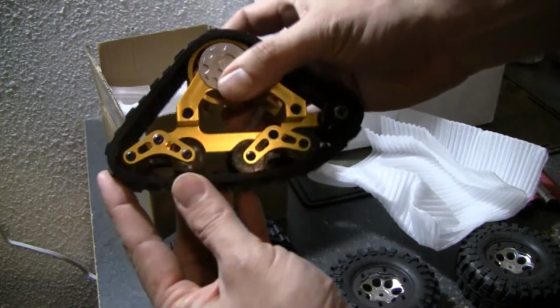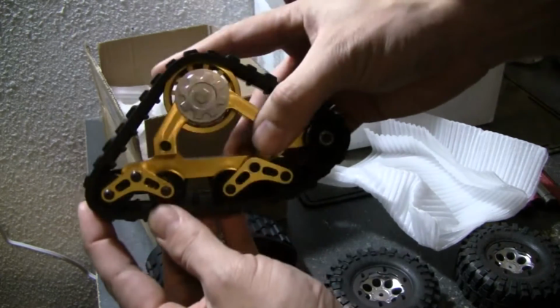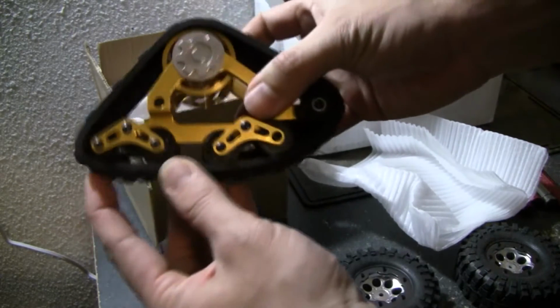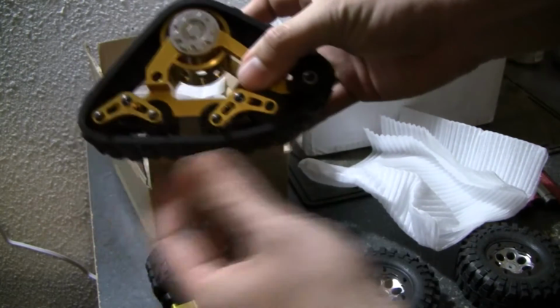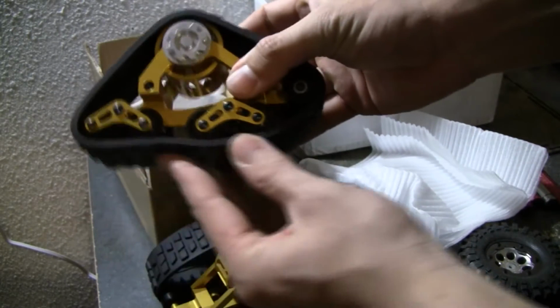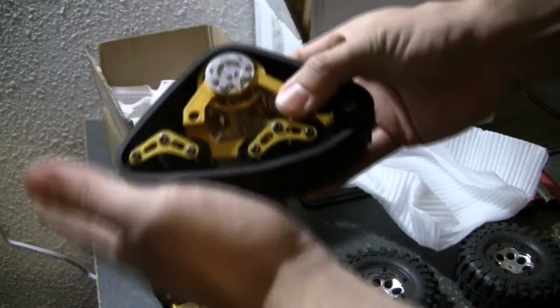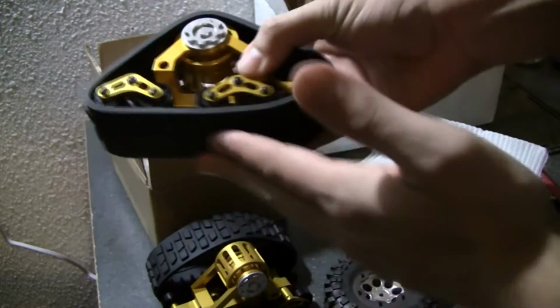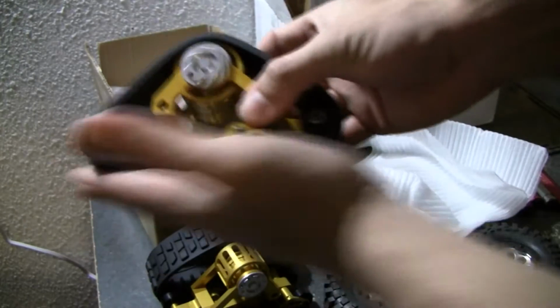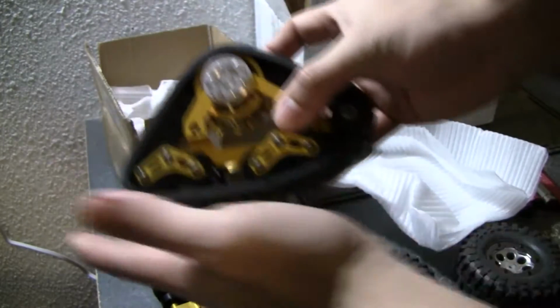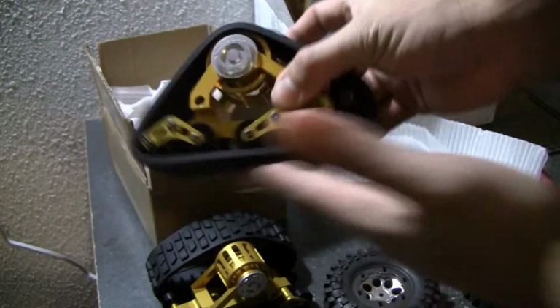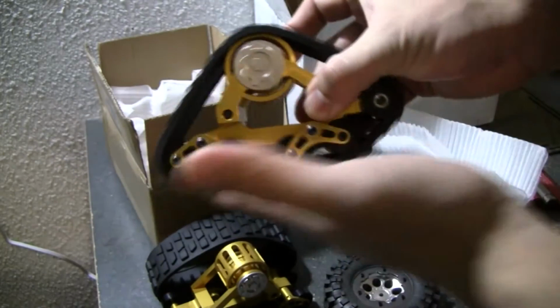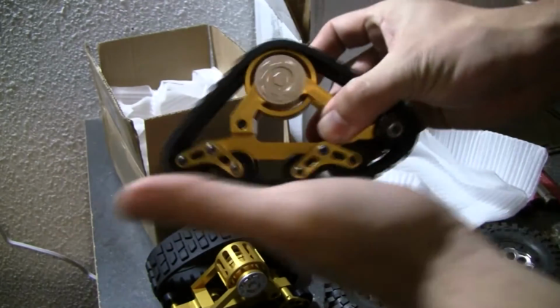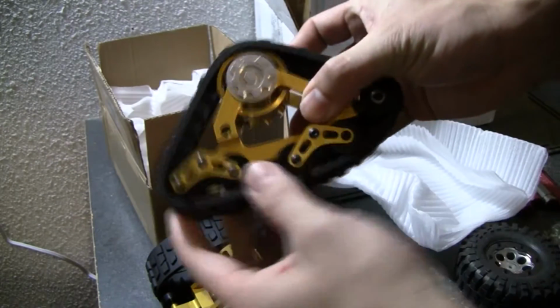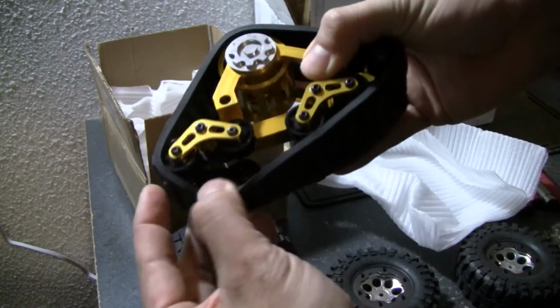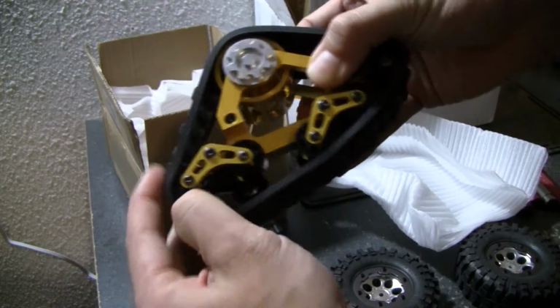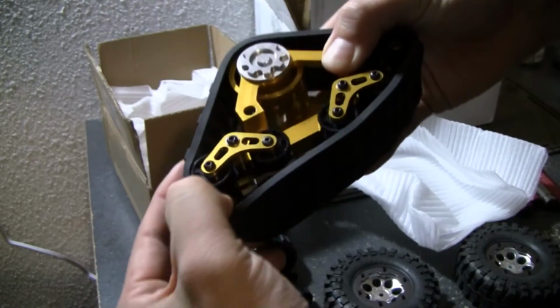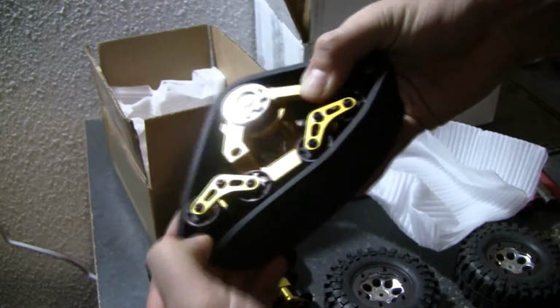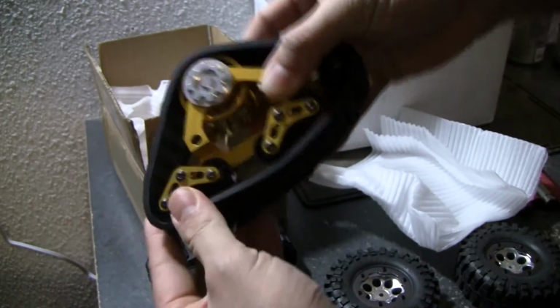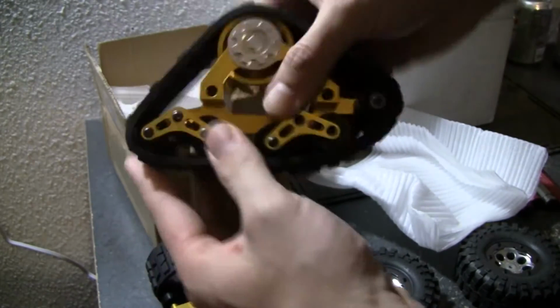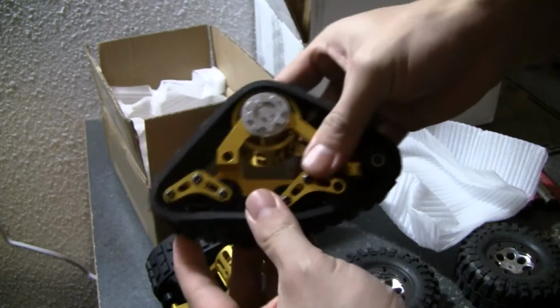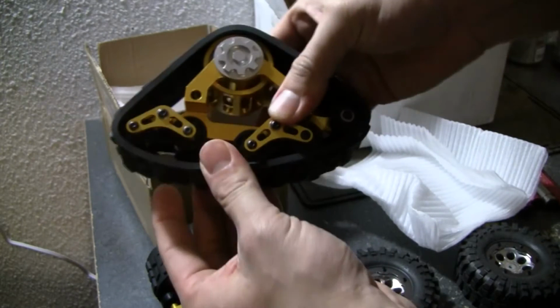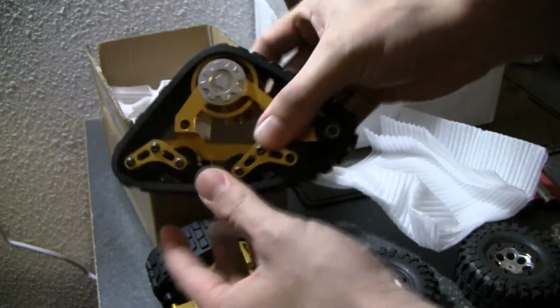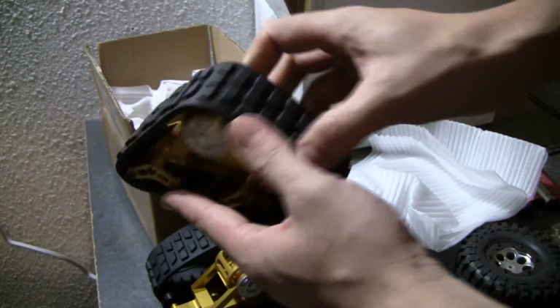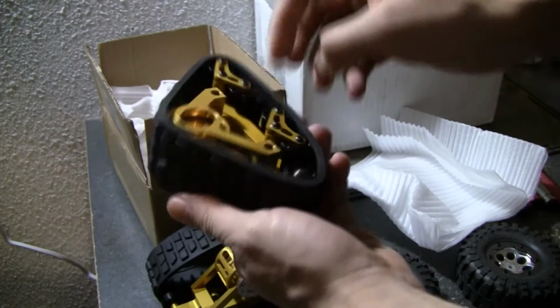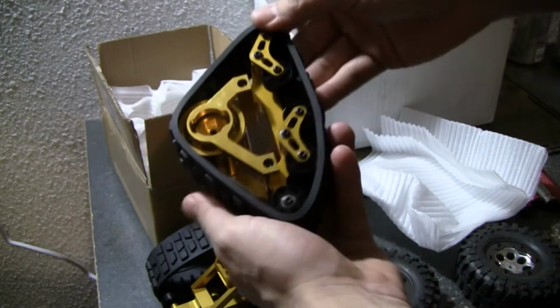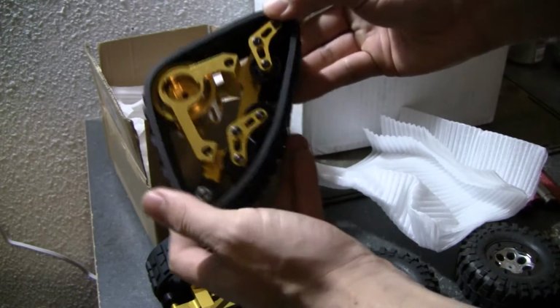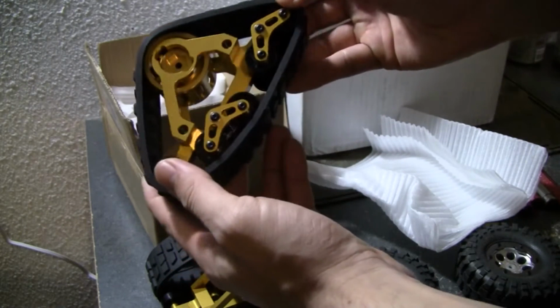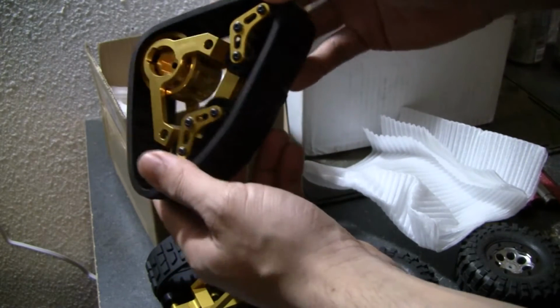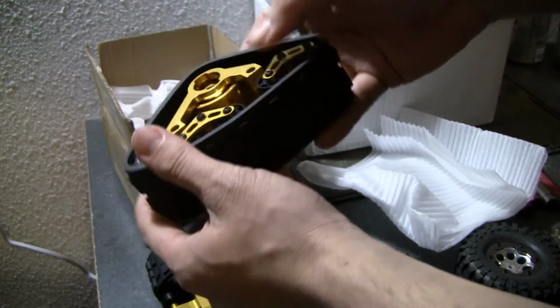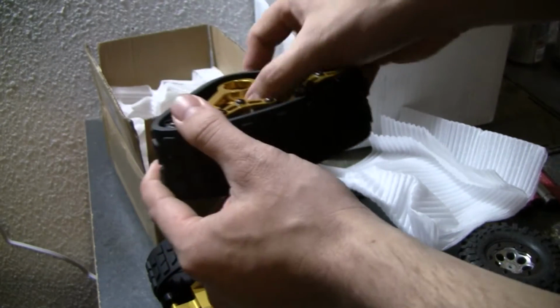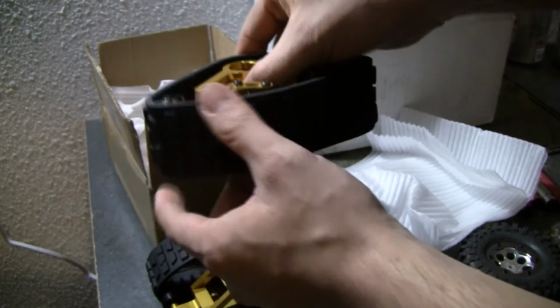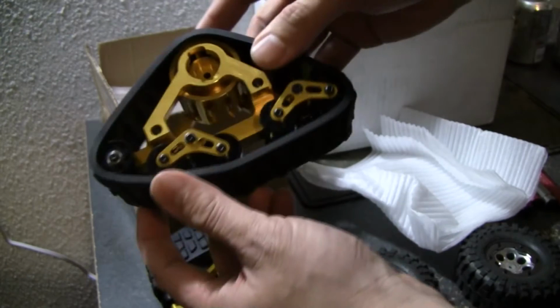These things roll really, really smooth, and I'm going to see how they work out in the mud and the dirt and stuff like that. I keep thinking these might flail off, but I'm trying to move it with my hand here — they don't really move much. This thing is really, really trick.